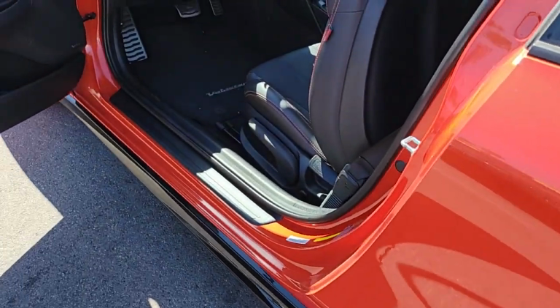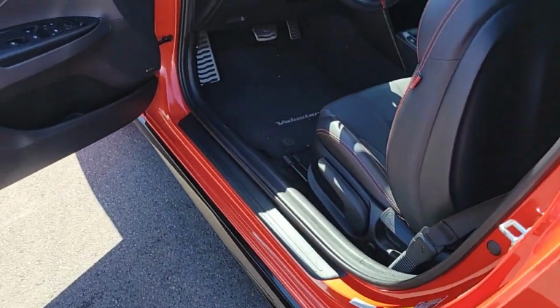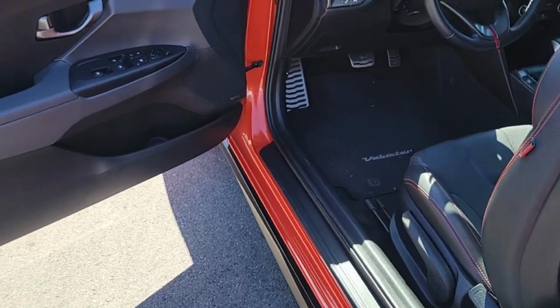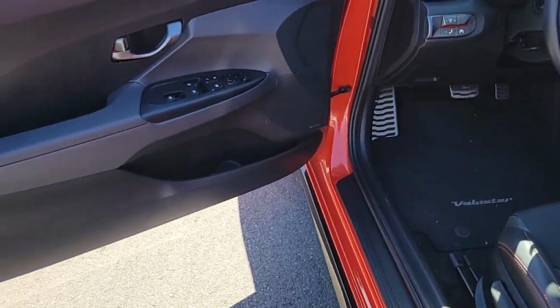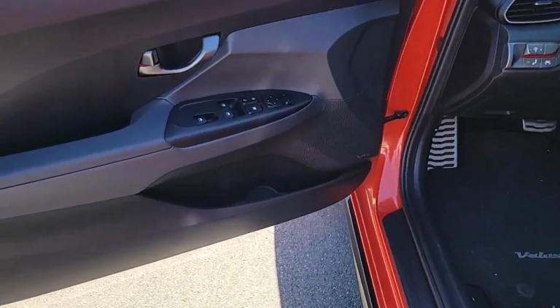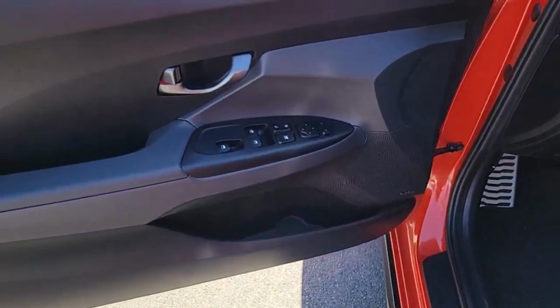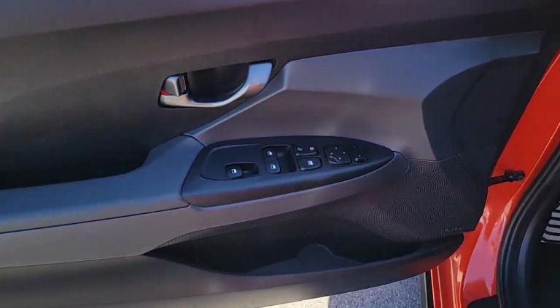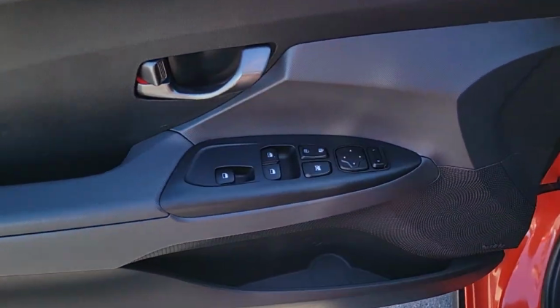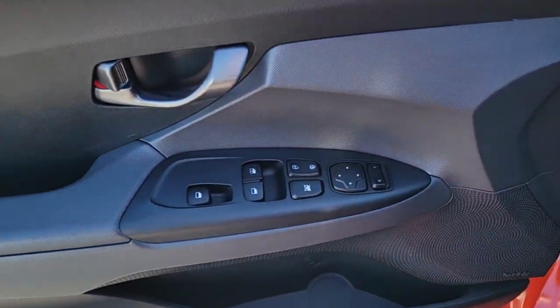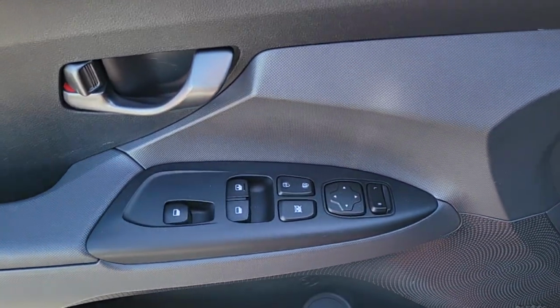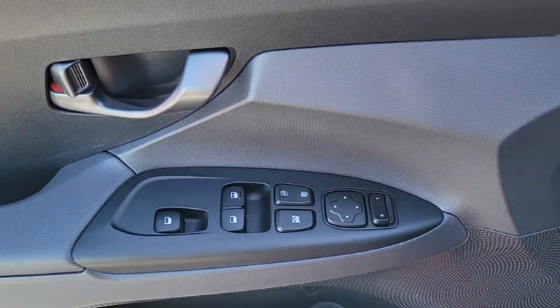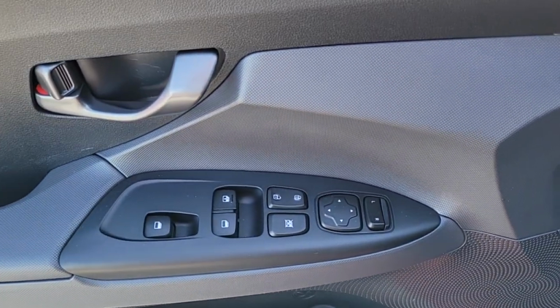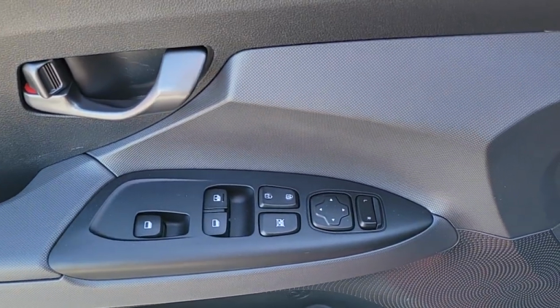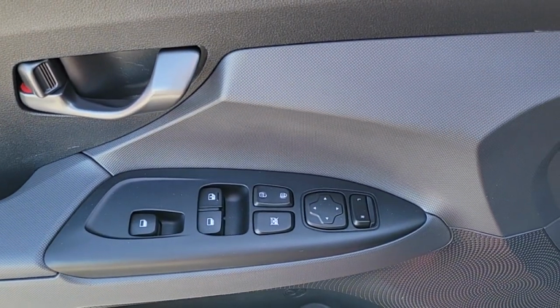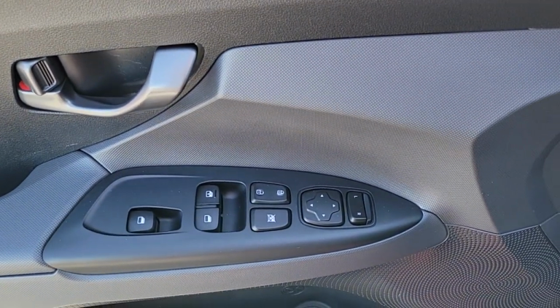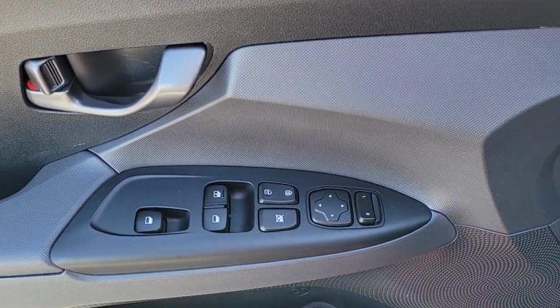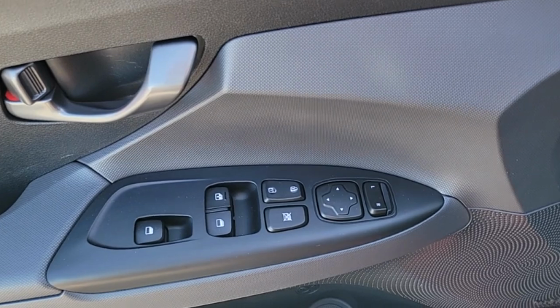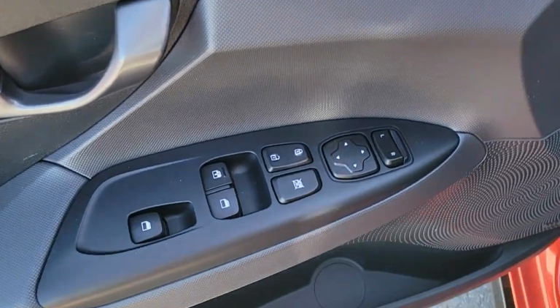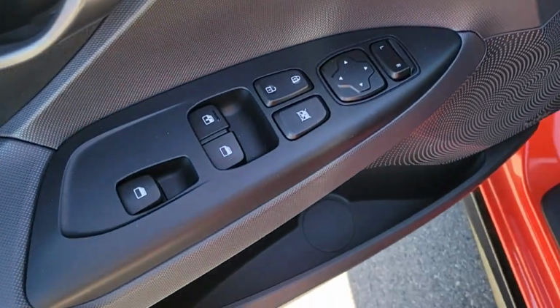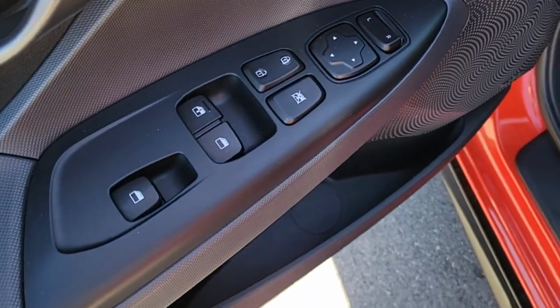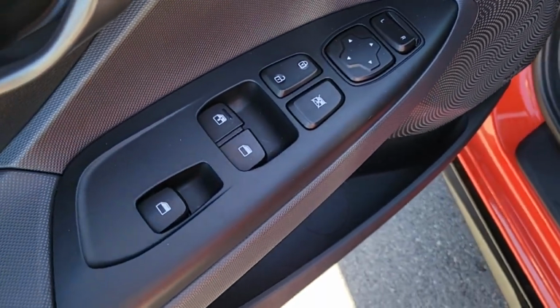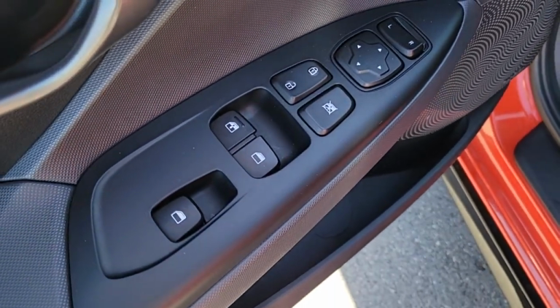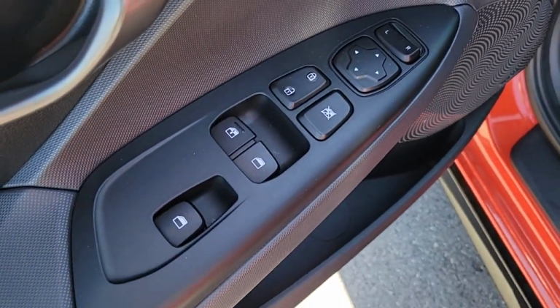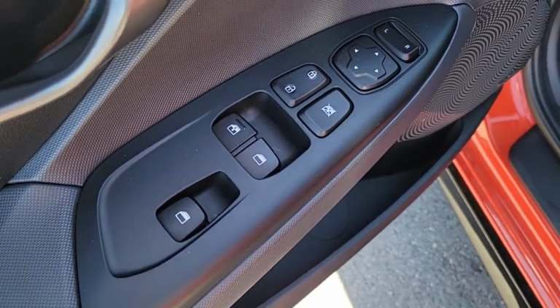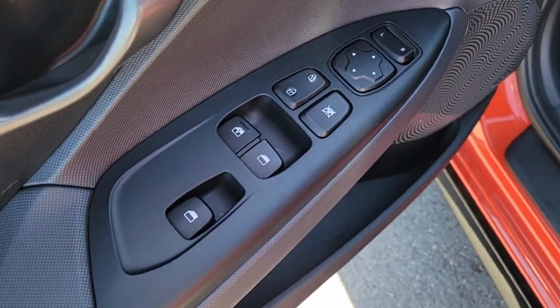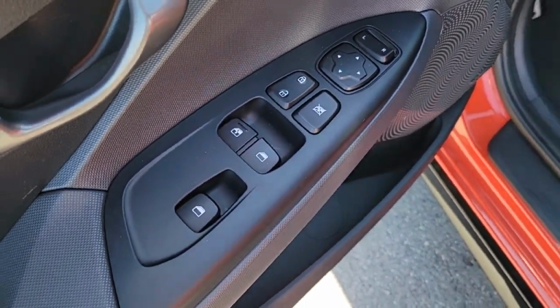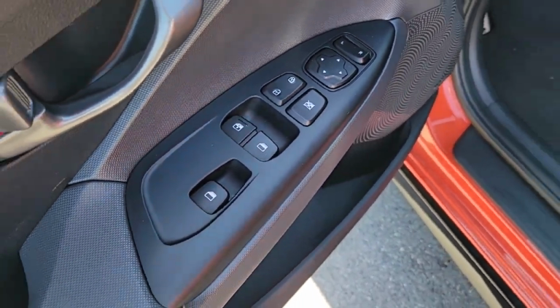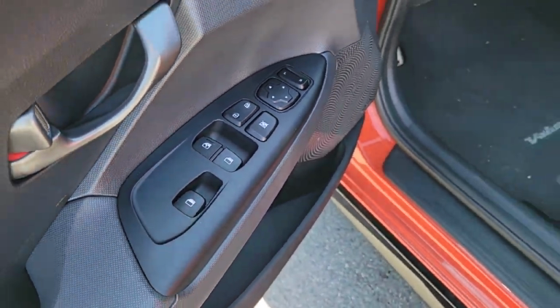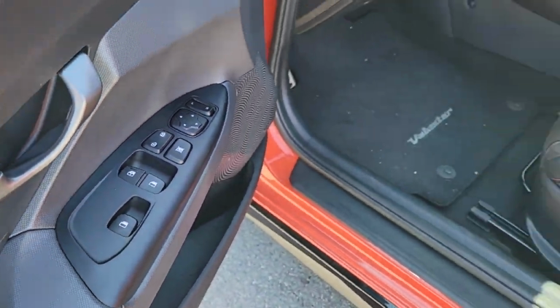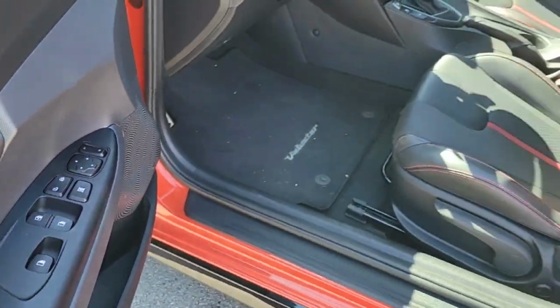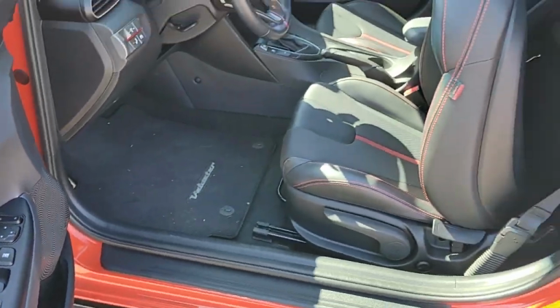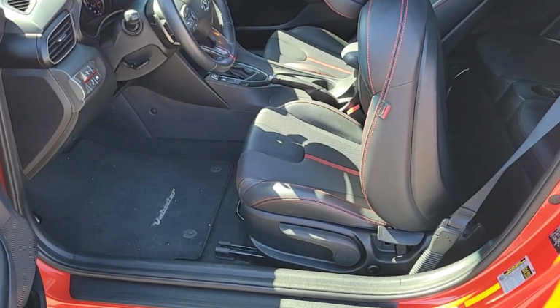Practical daily driver meets unconventional adrenaline machine in this fun-seeking Veloster. See for yourself when you take it out for a test drive. Our professional staff looks forward to giving you excellent service.